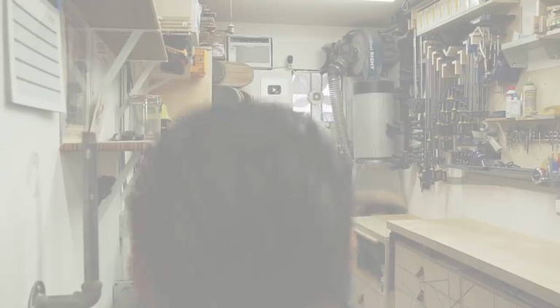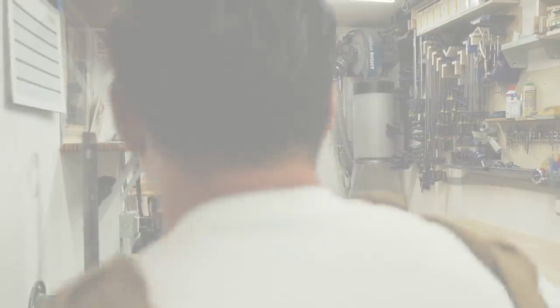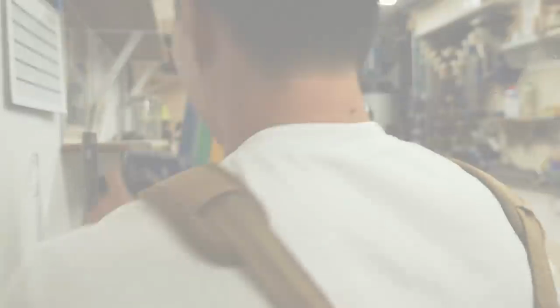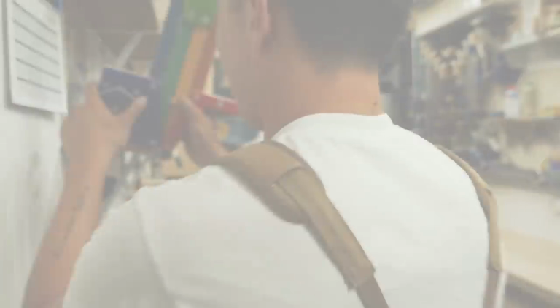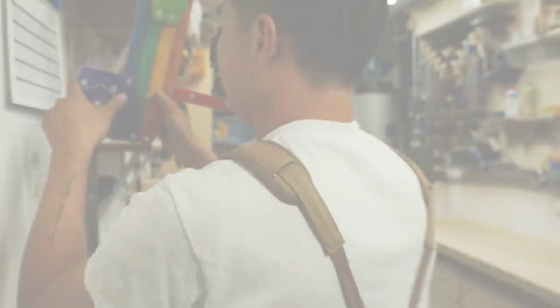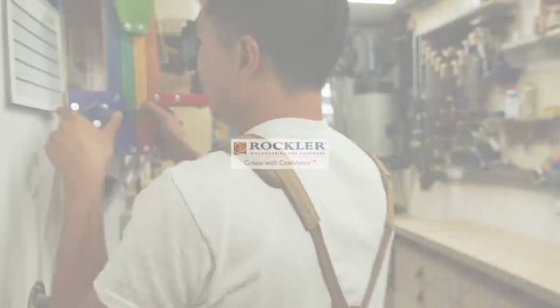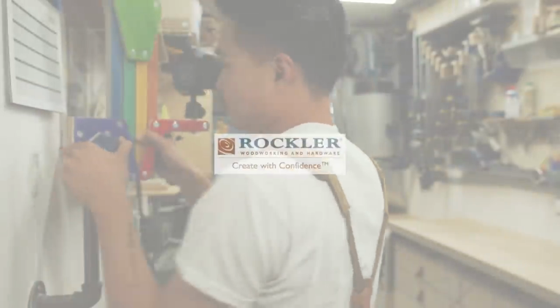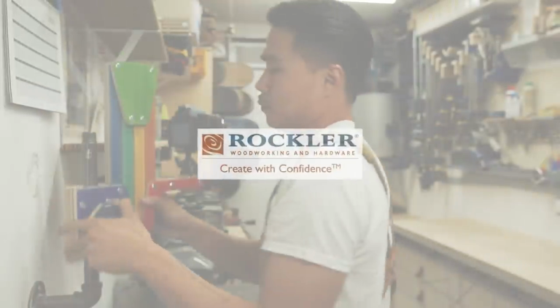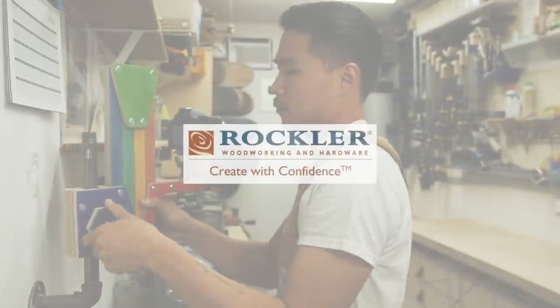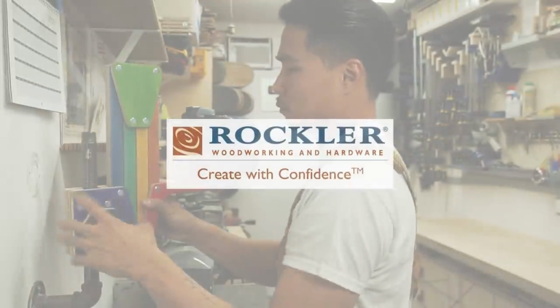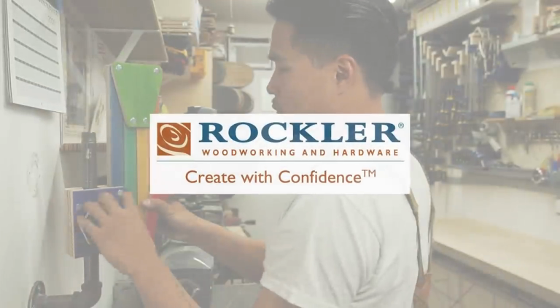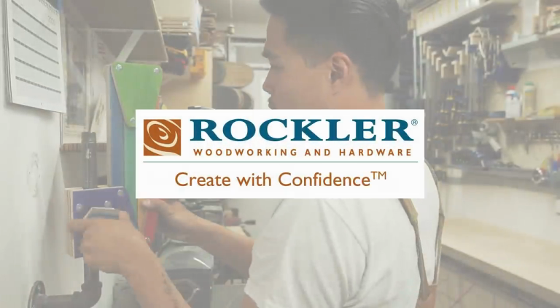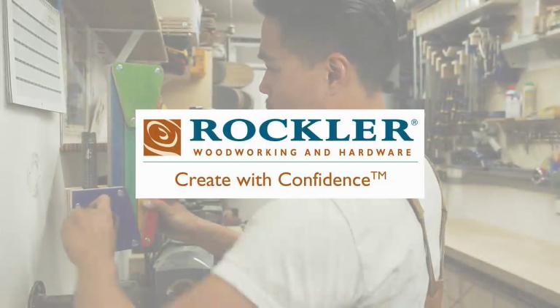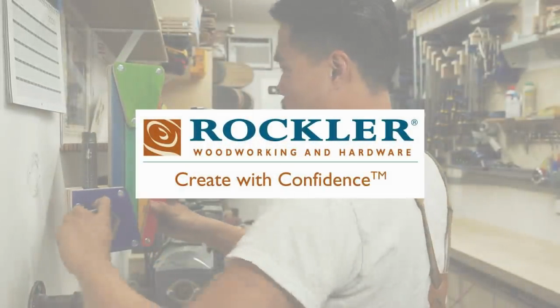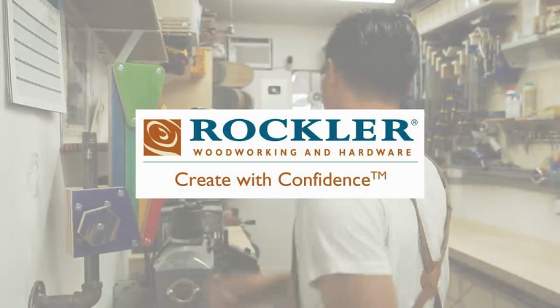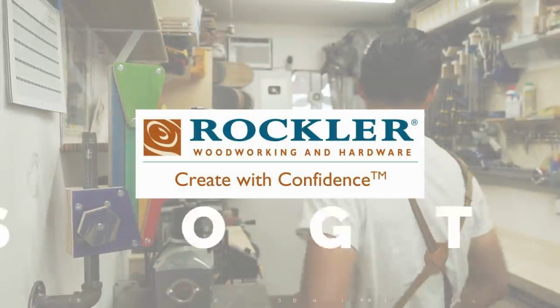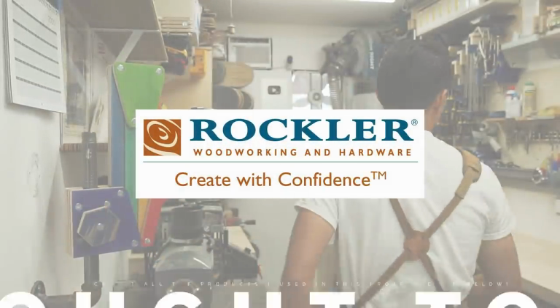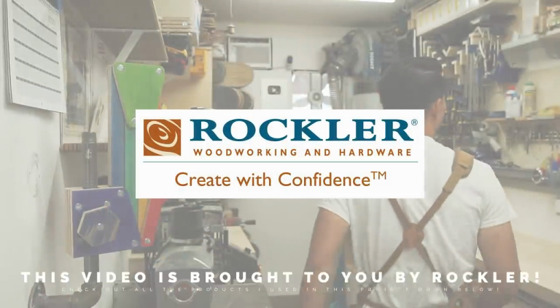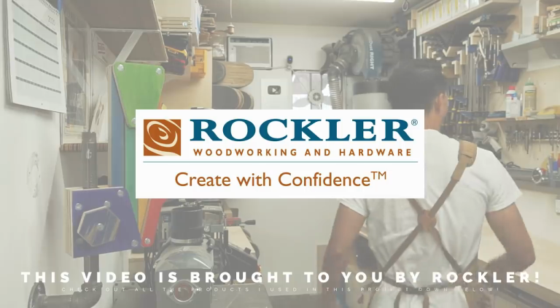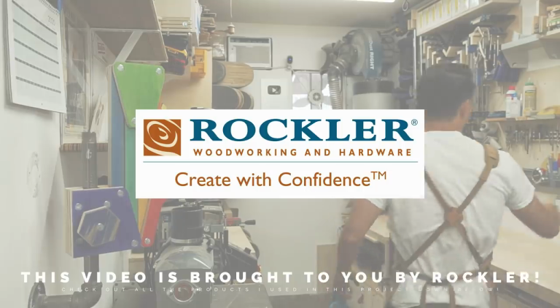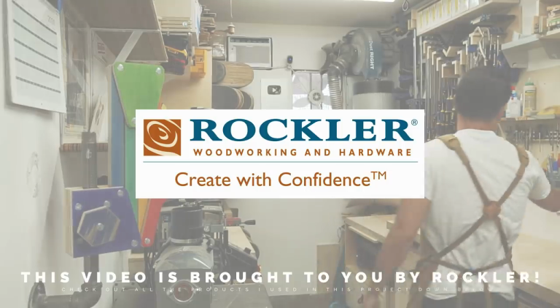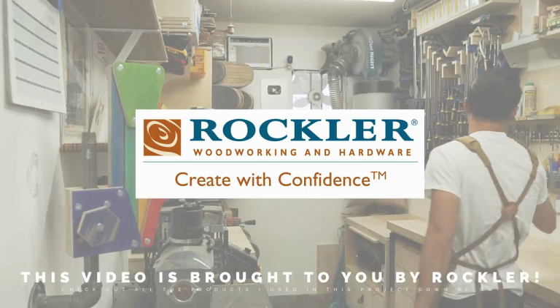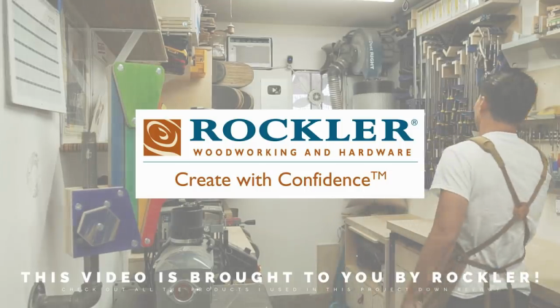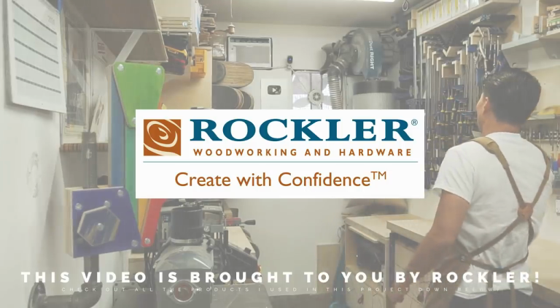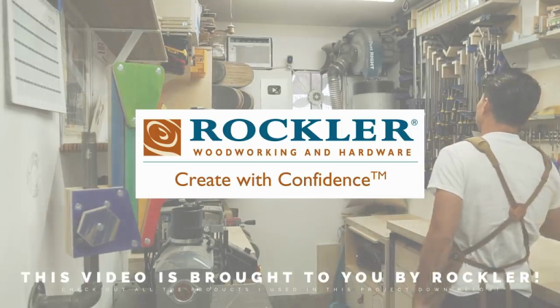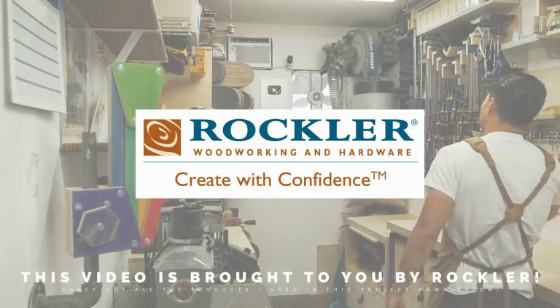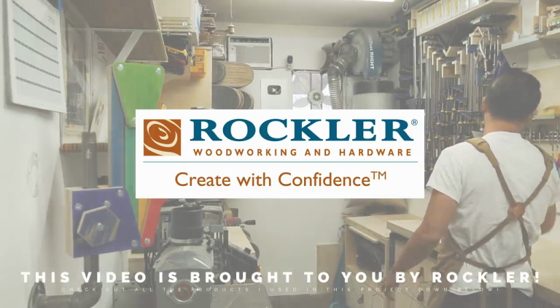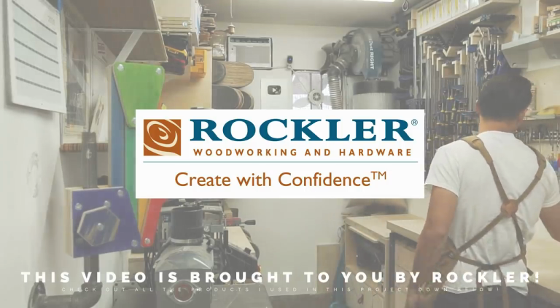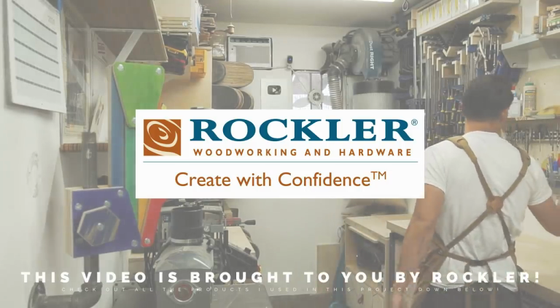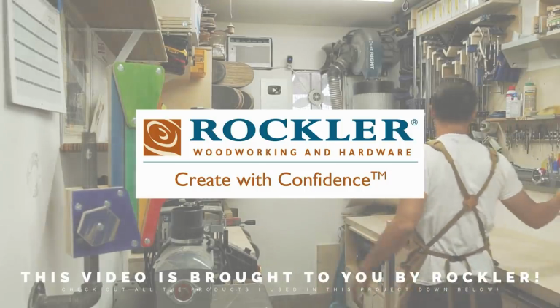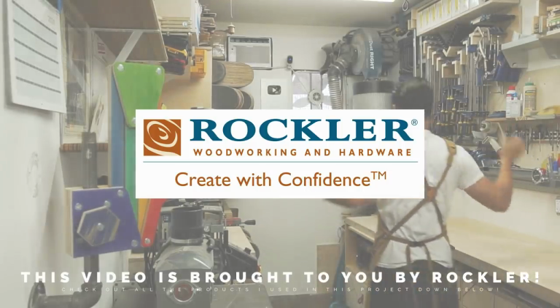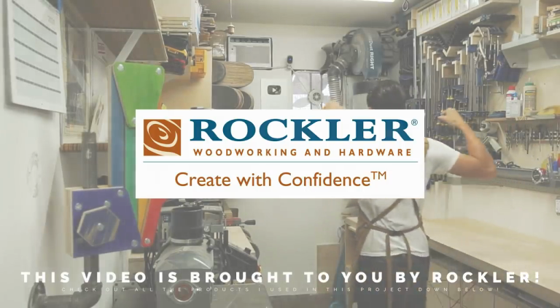This video is brought to you by Rockler, create with confidence. Check out the link down in the description below for all the Rockler tools used in this project.